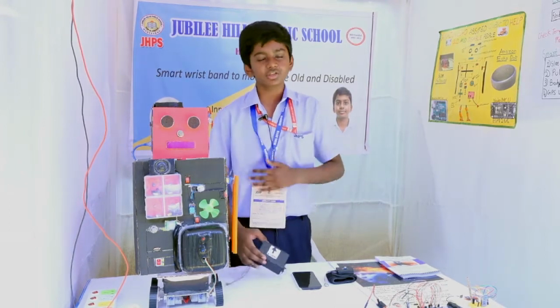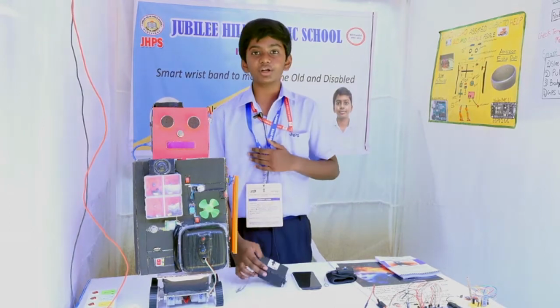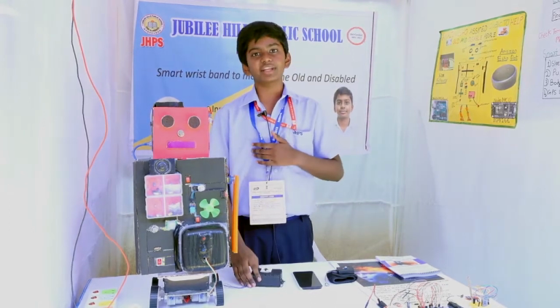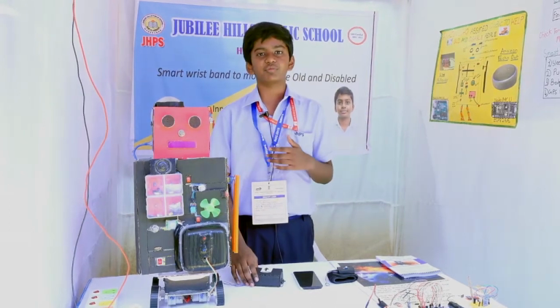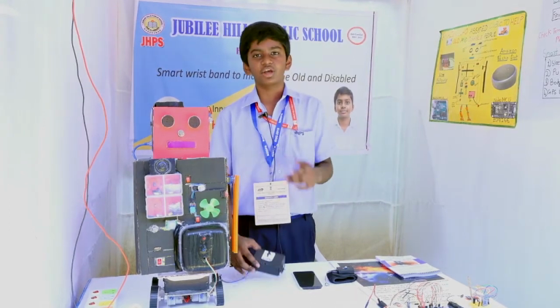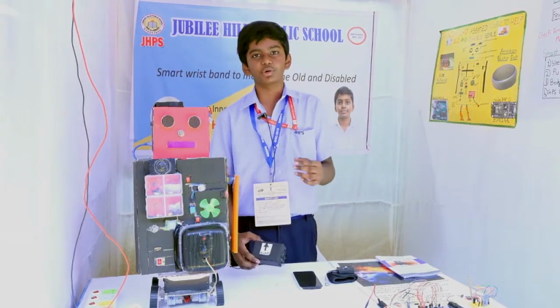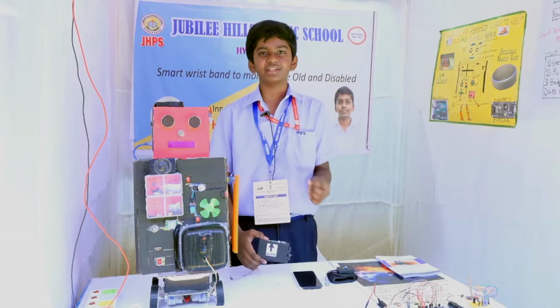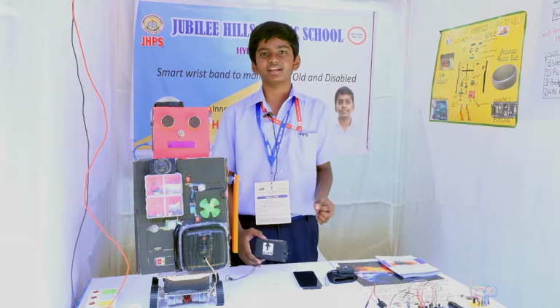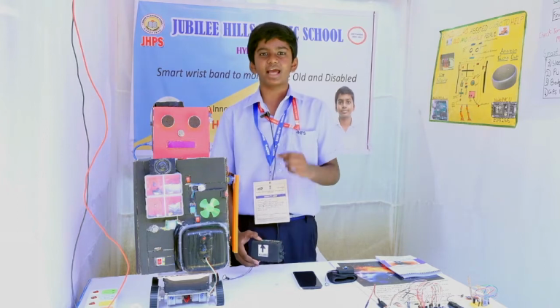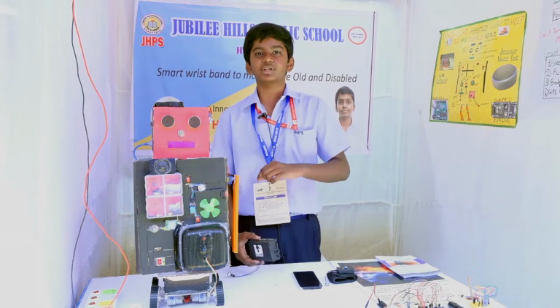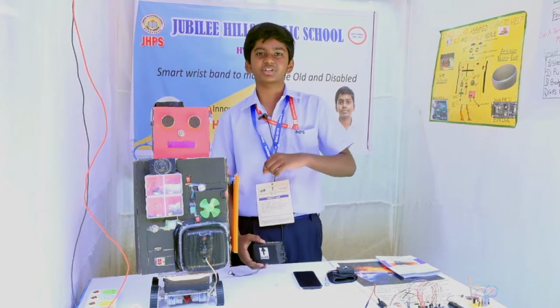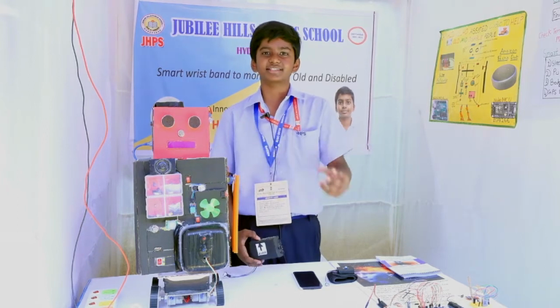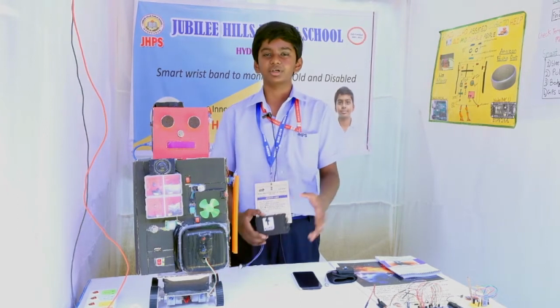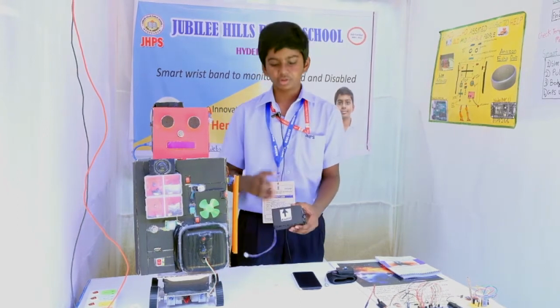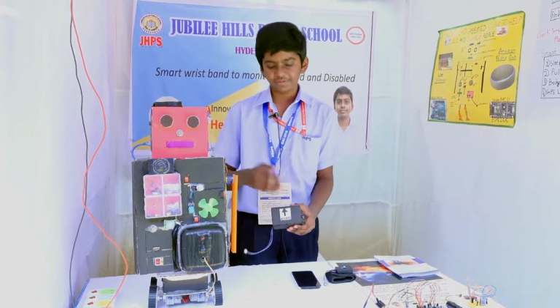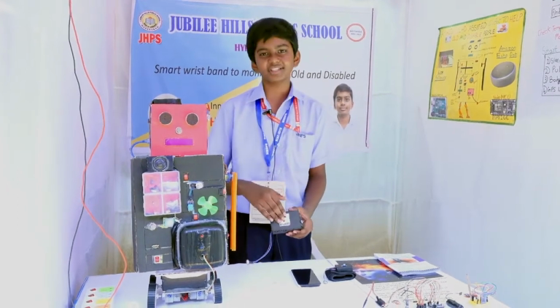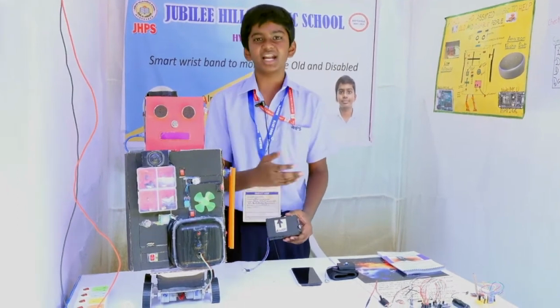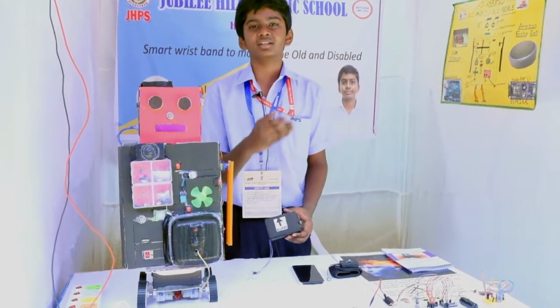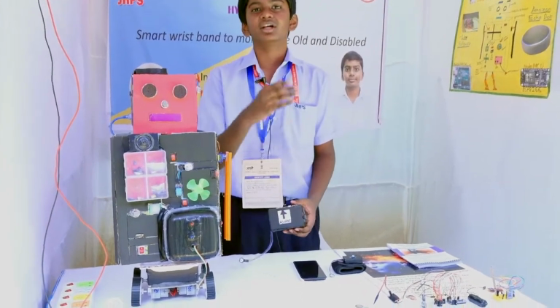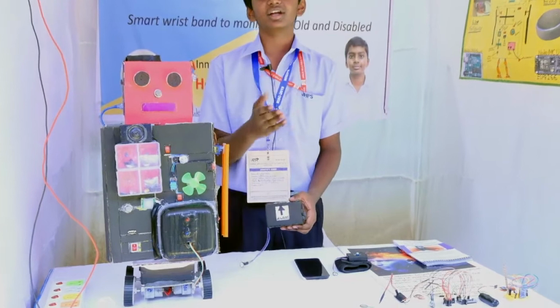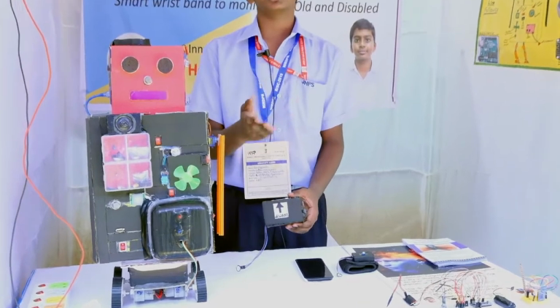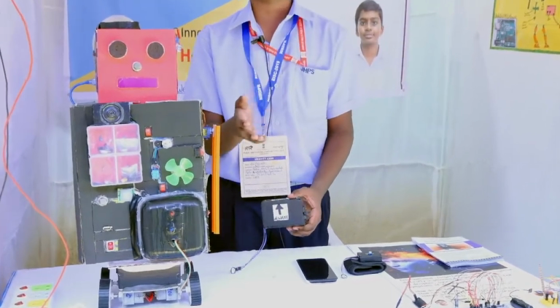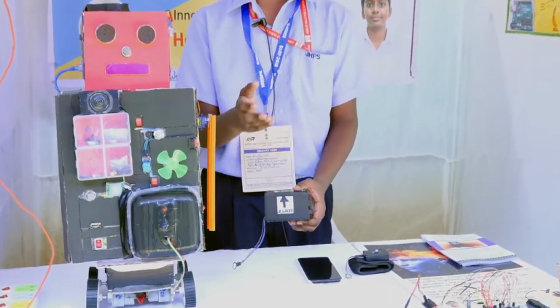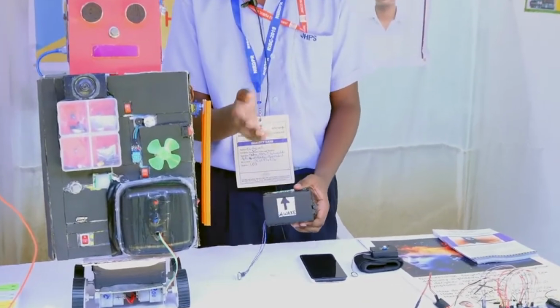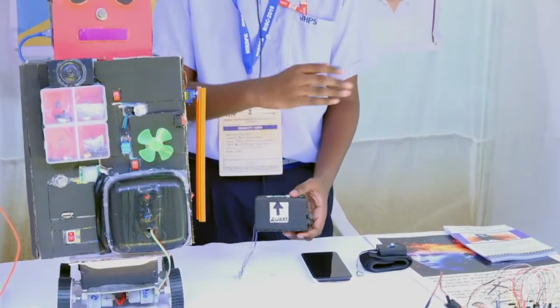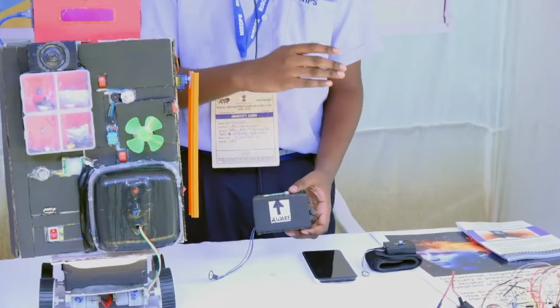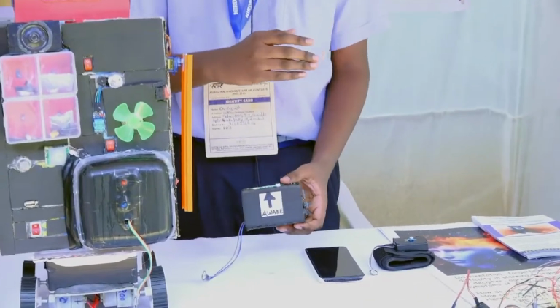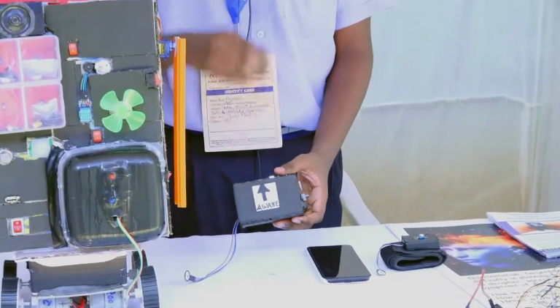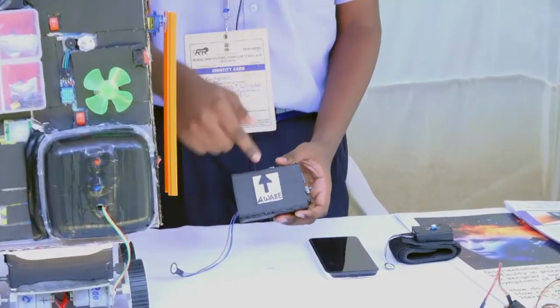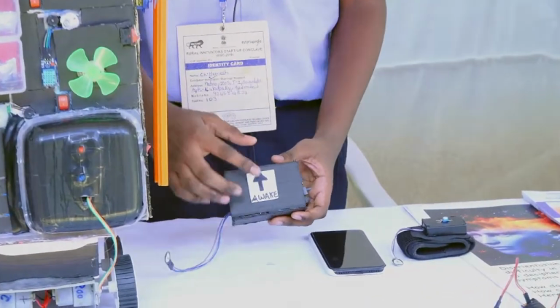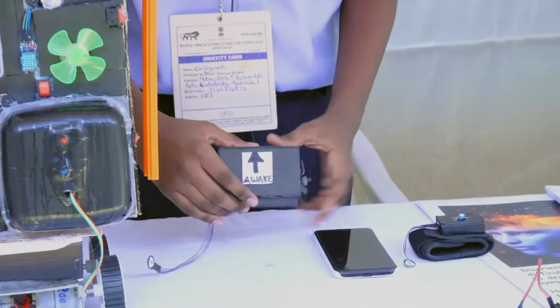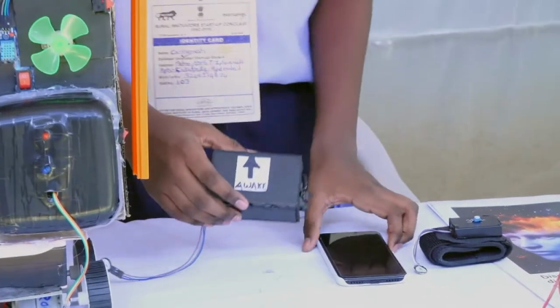So I wanted to create a device which would notify the caregiver as soon as the person gets up. If the person is standing, the device should recognize it and send an alert to the caregiver. So I created the smart wristband.